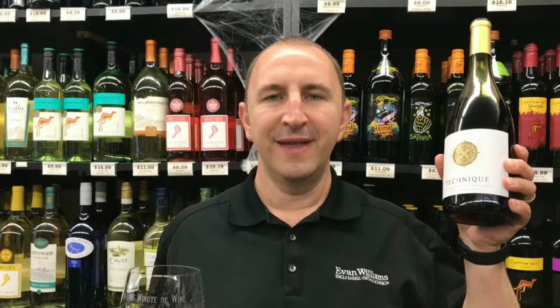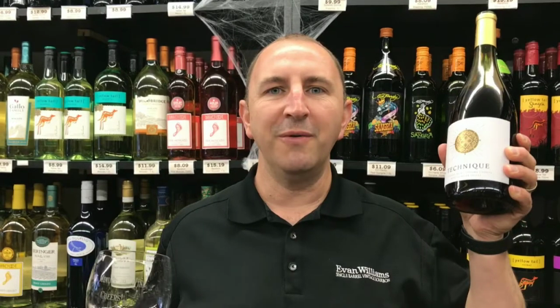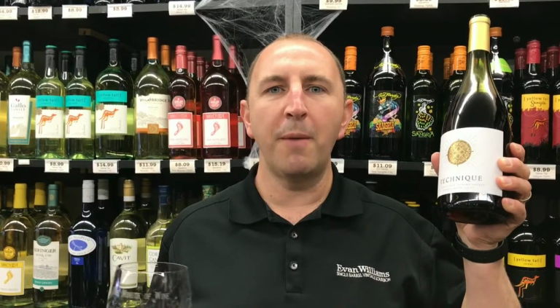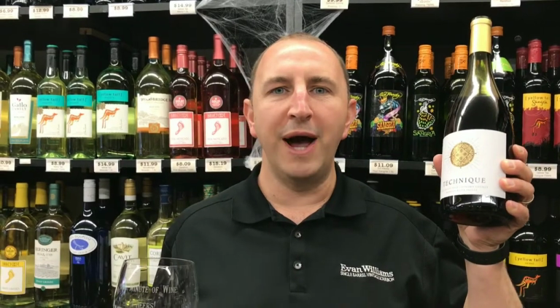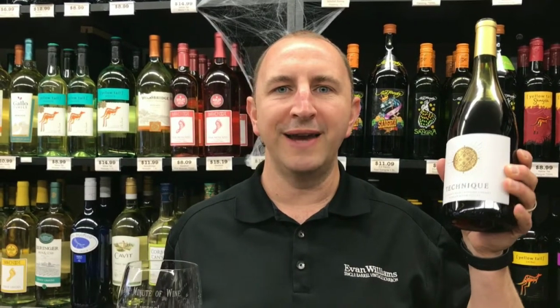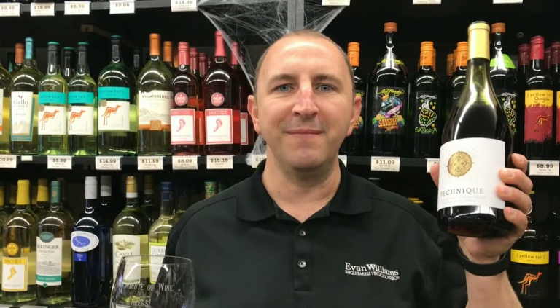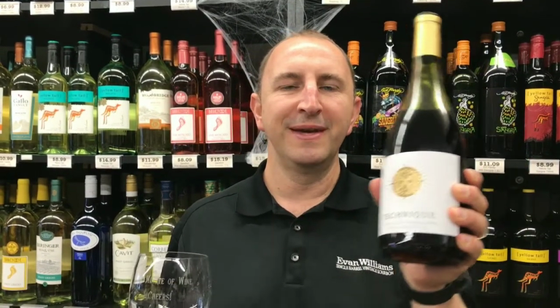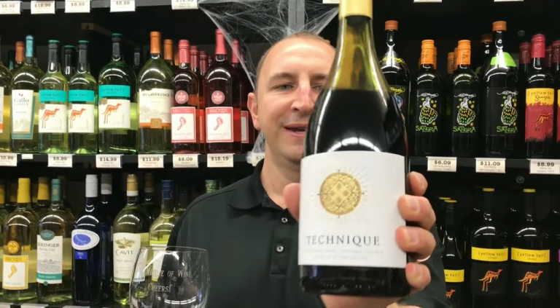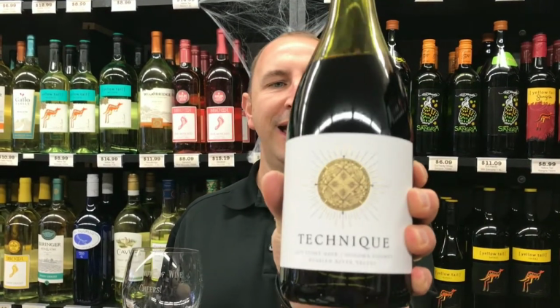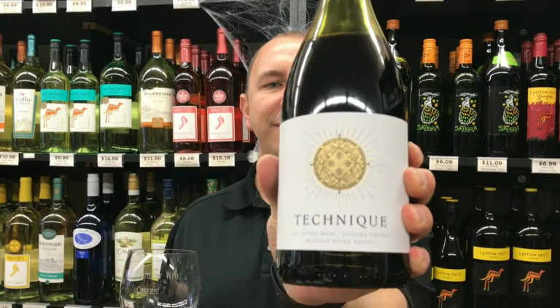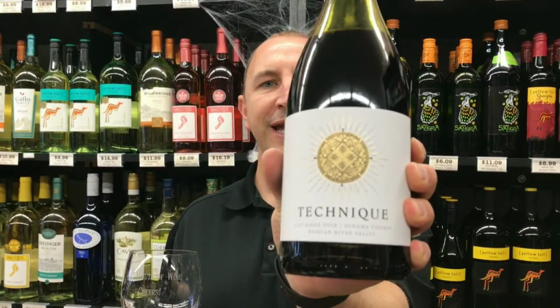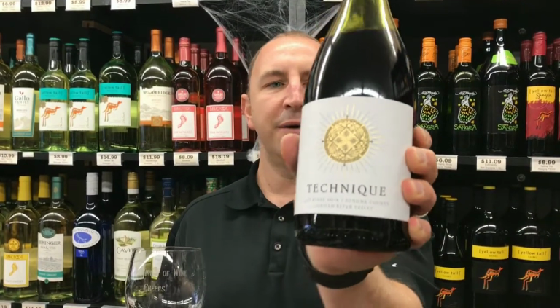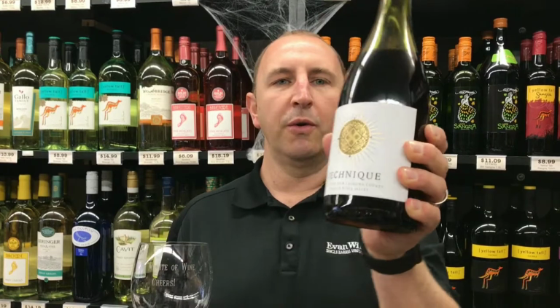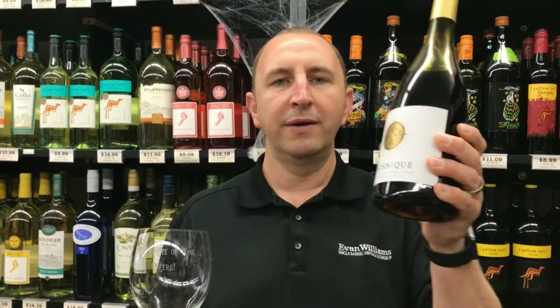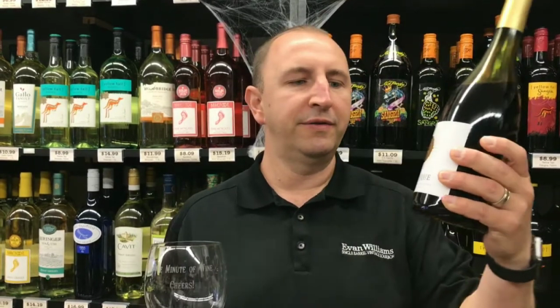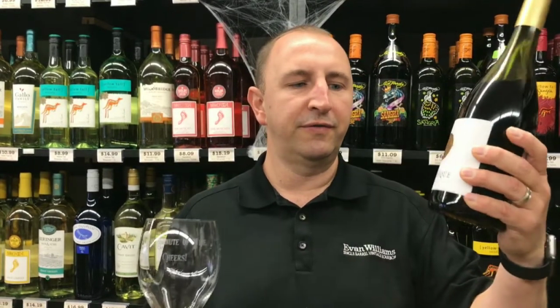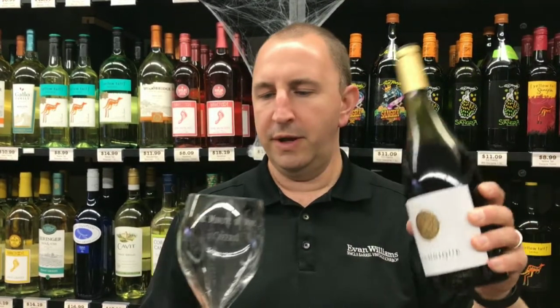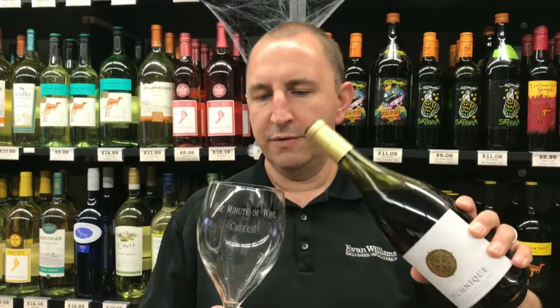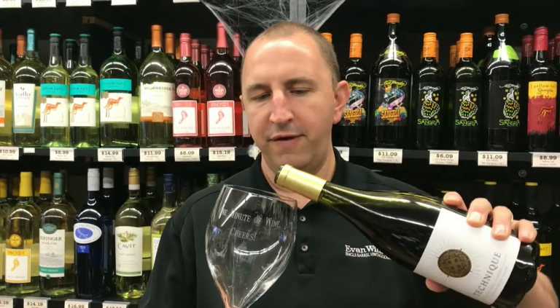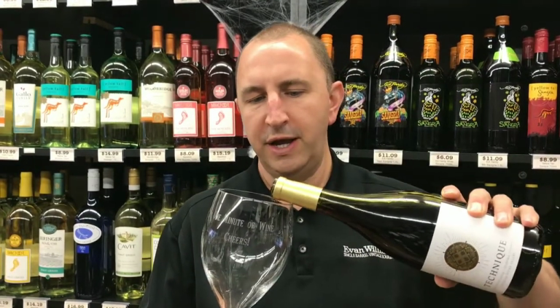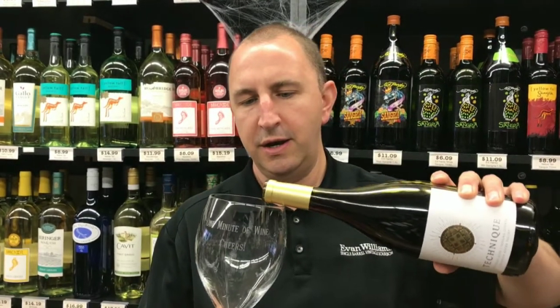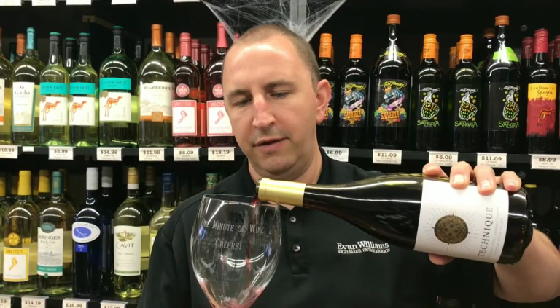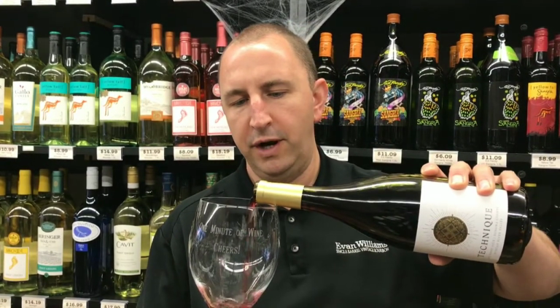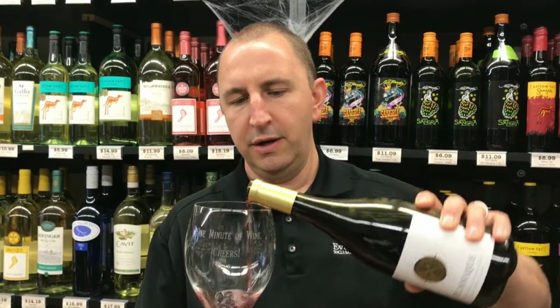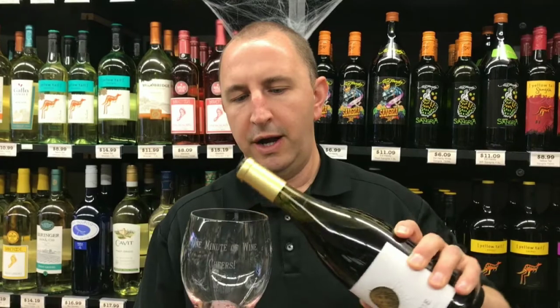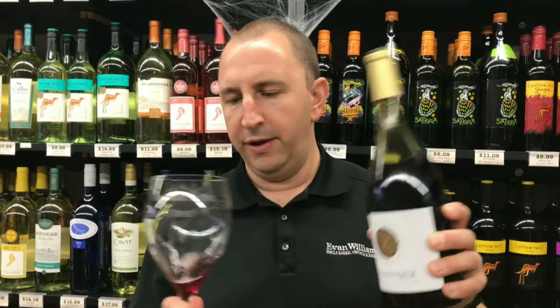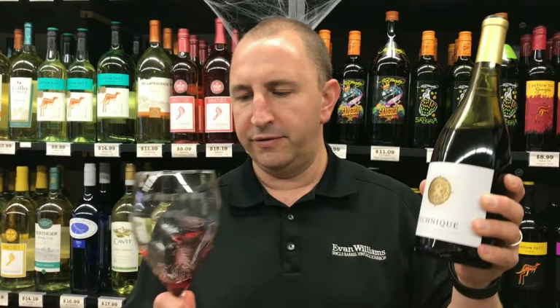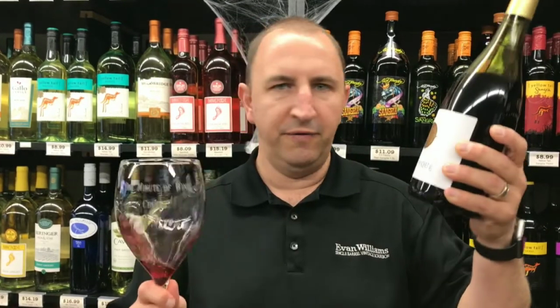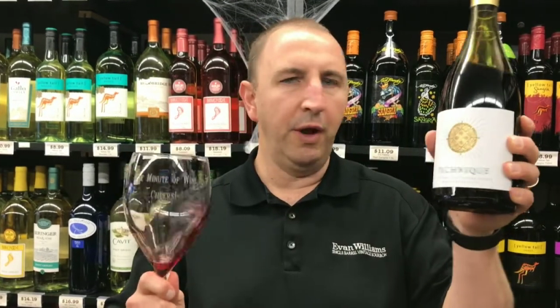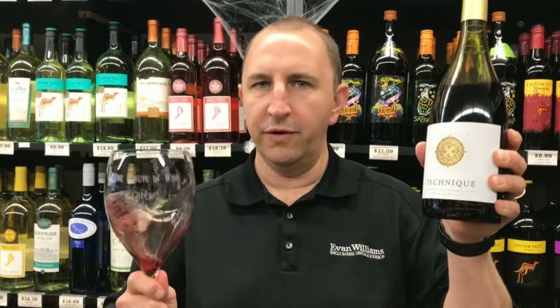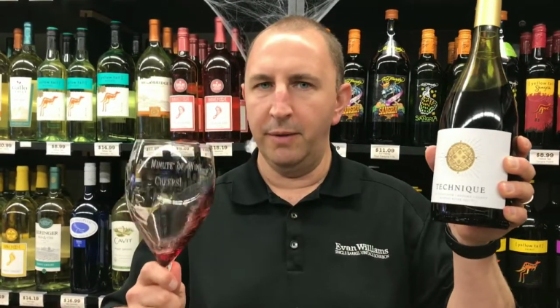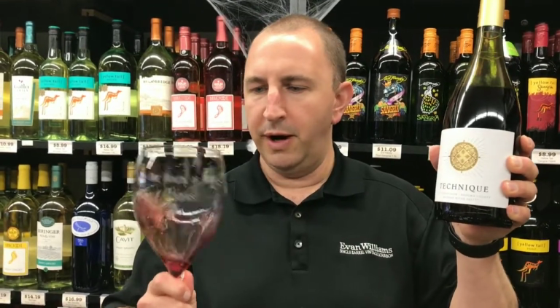Hi, welcome to One Minute of Wine. I'm Tim. Today I have Technique Pinot Noir. This is from the Russian River Valley in California, an area that is very well known for their Pinot Noirs.